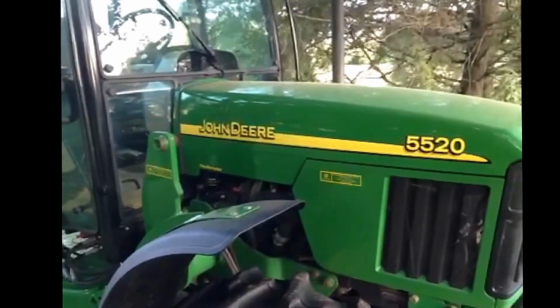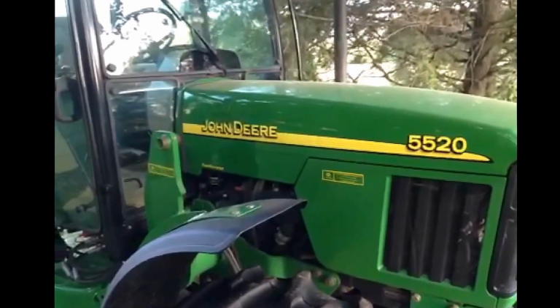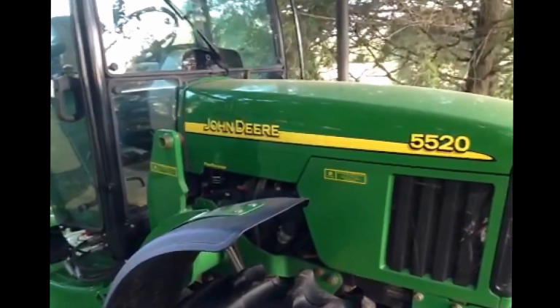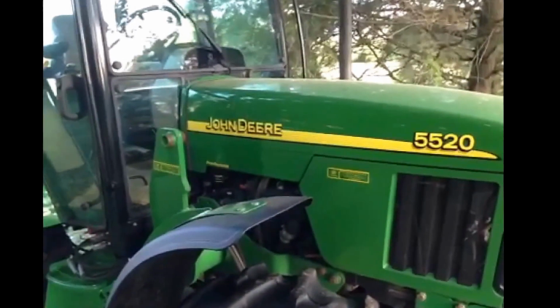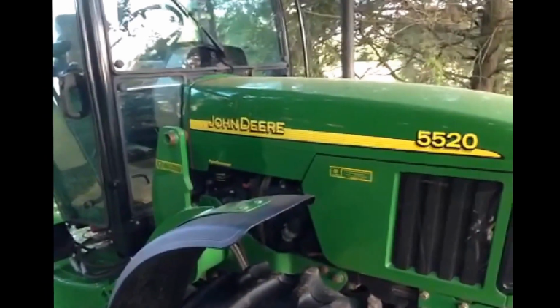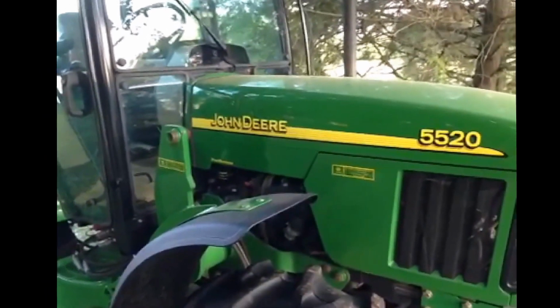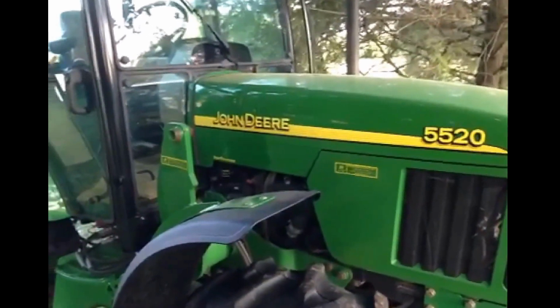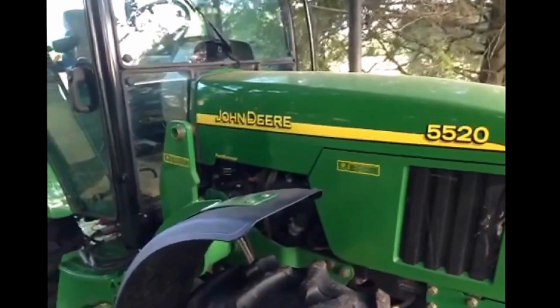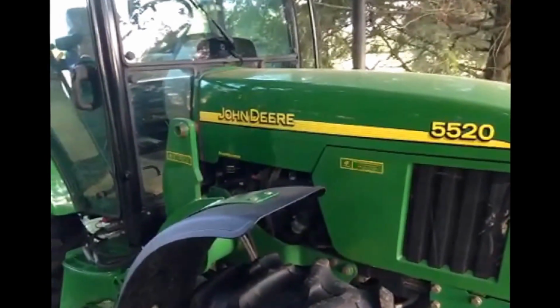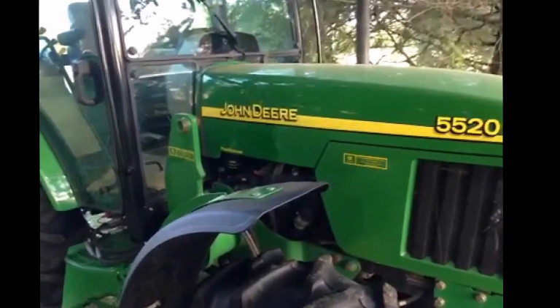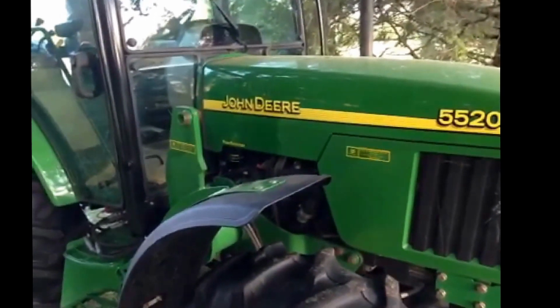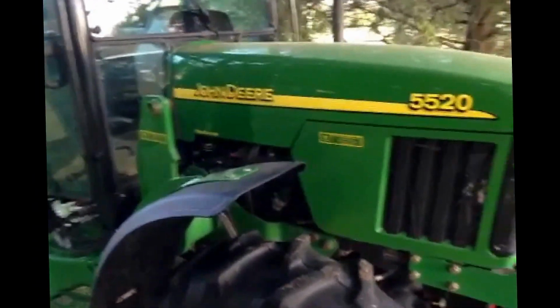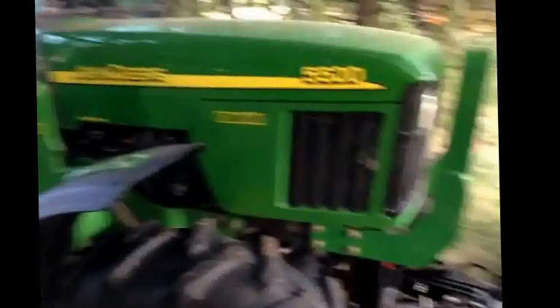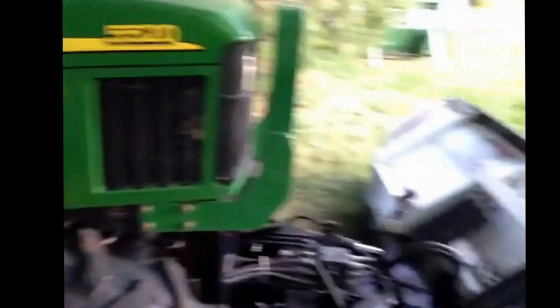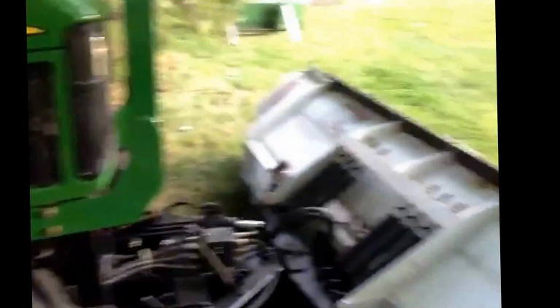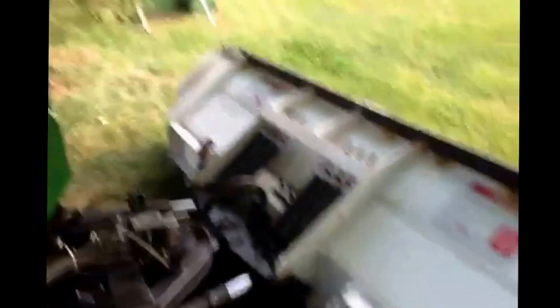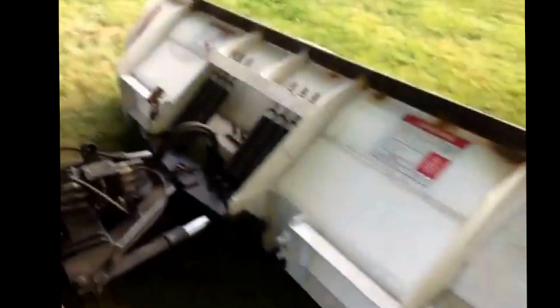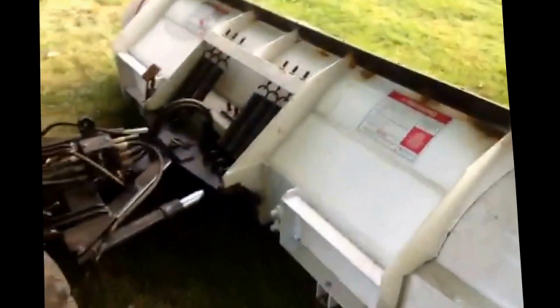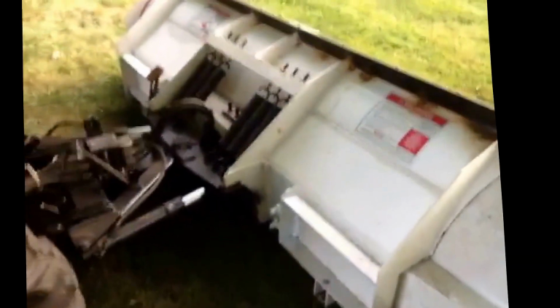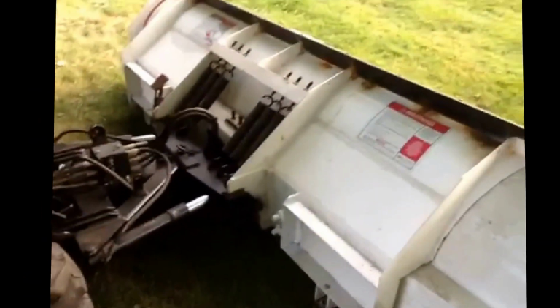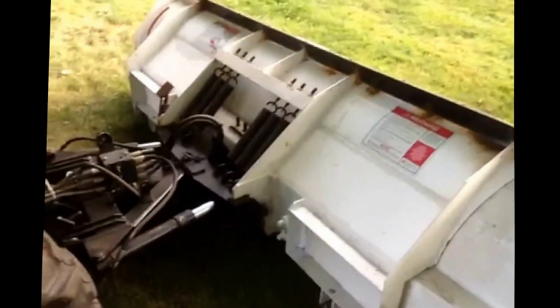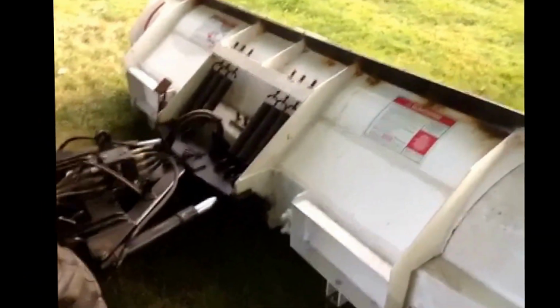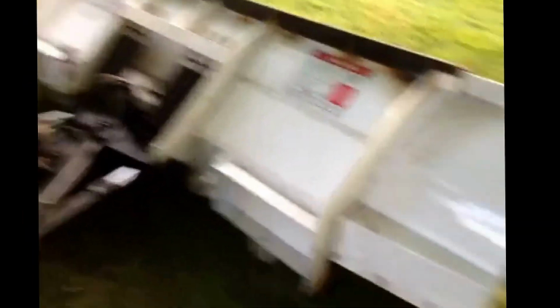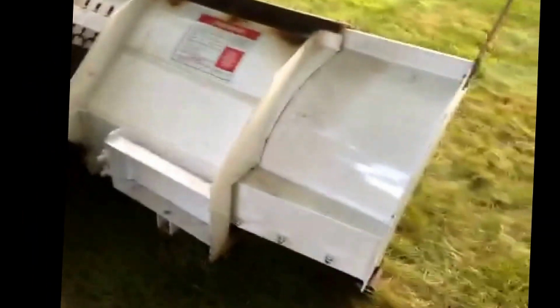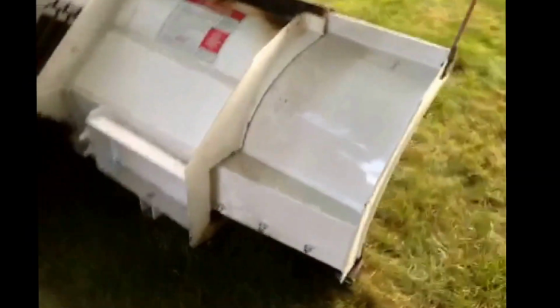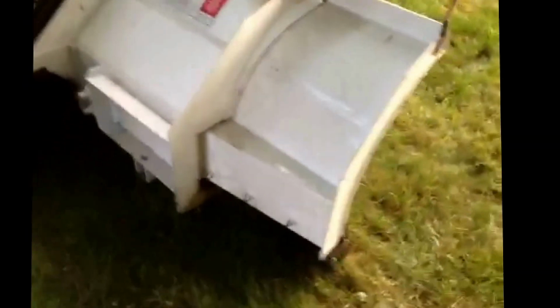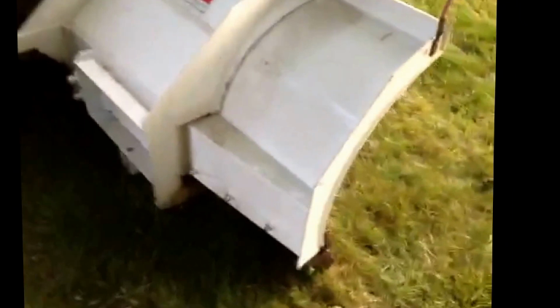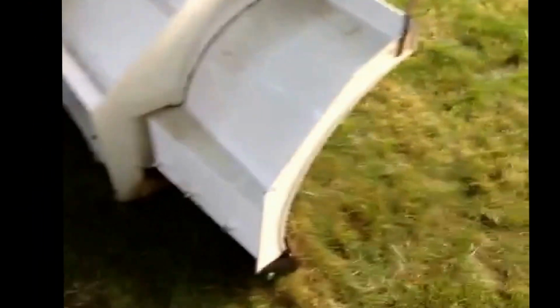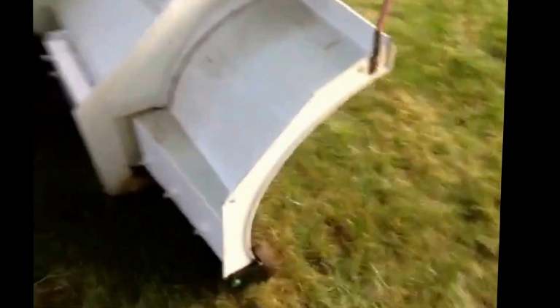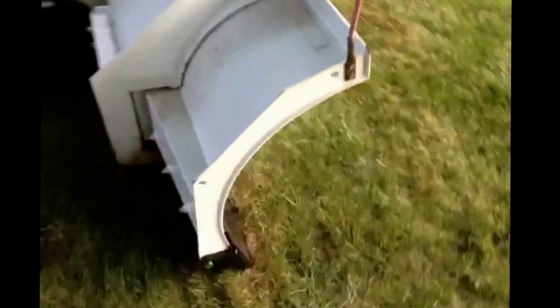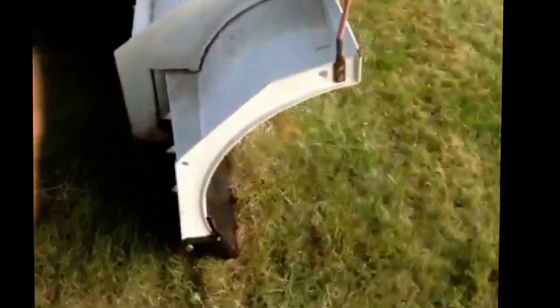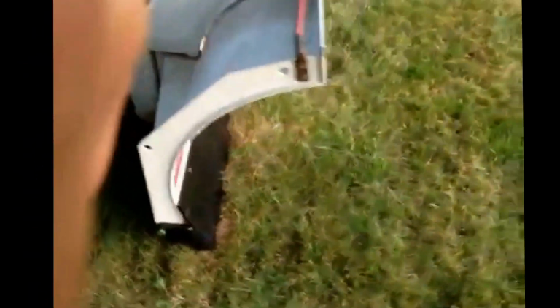Today we have a John Deere 5520 with a Blizzard Snow Plow. Yesterday I put brand new cutting edges on it.